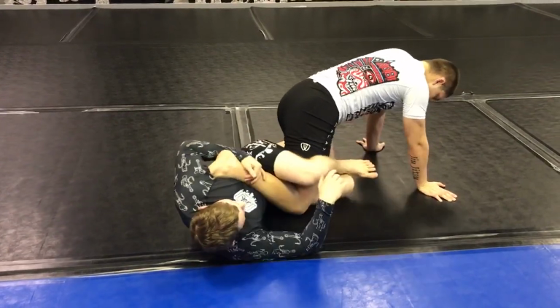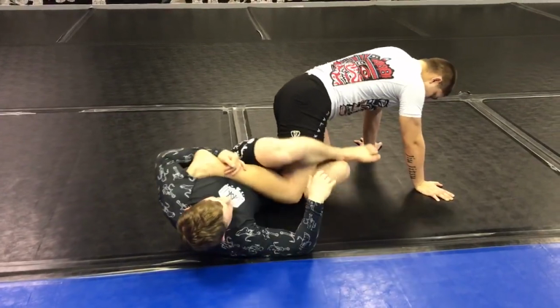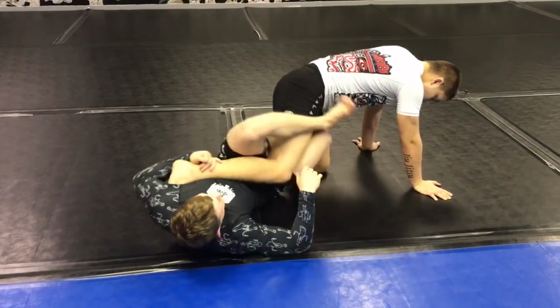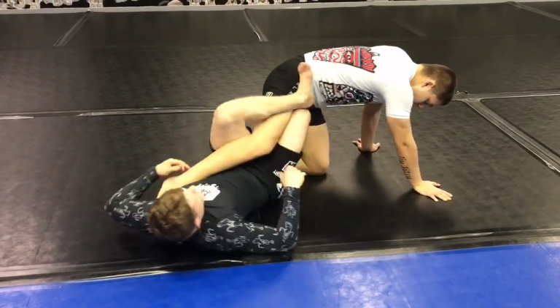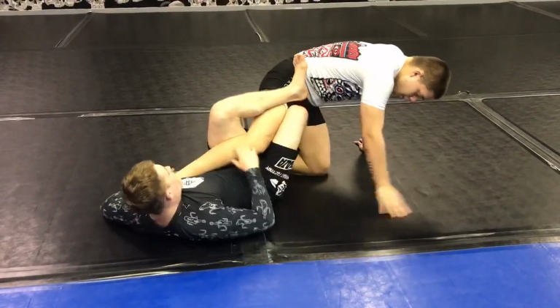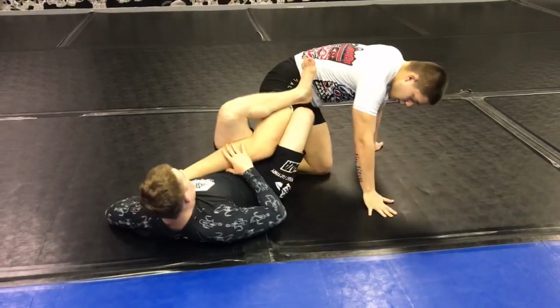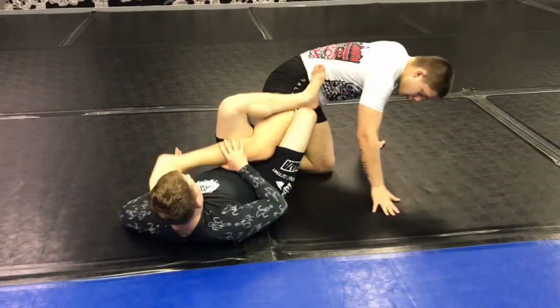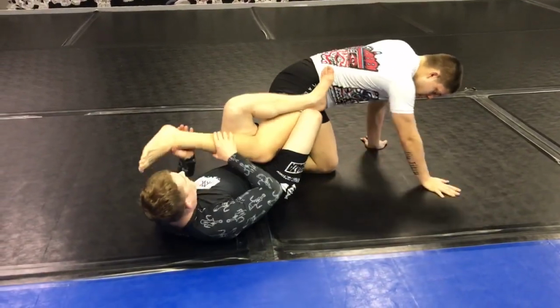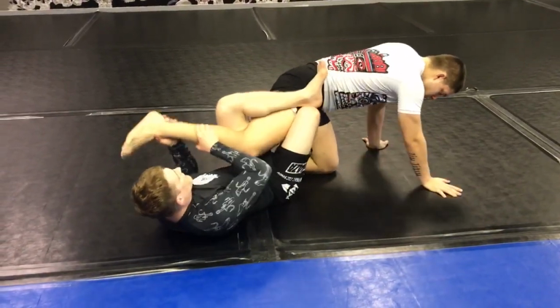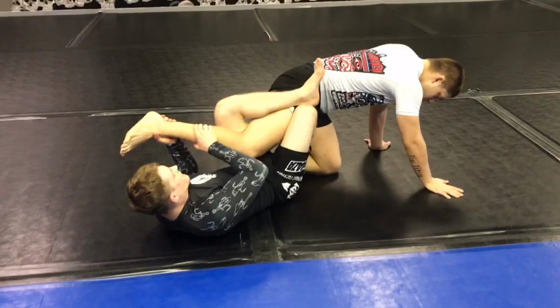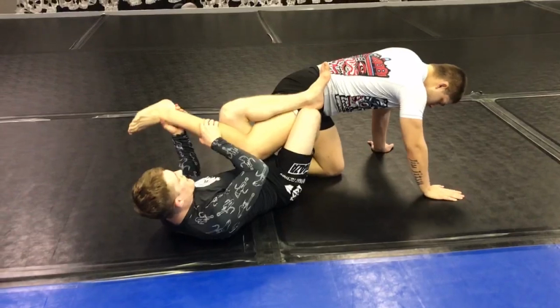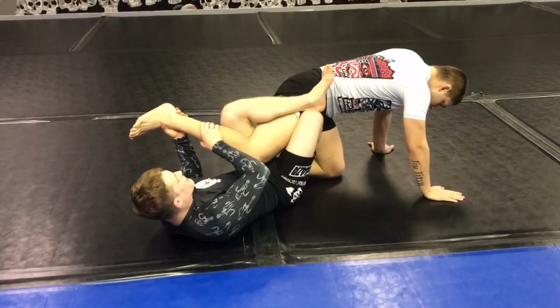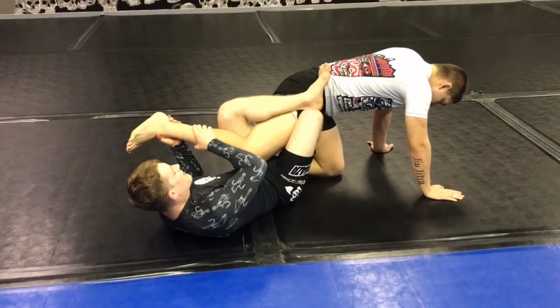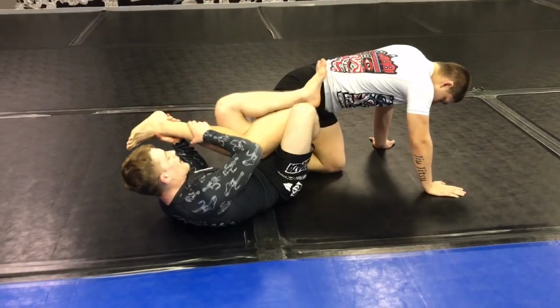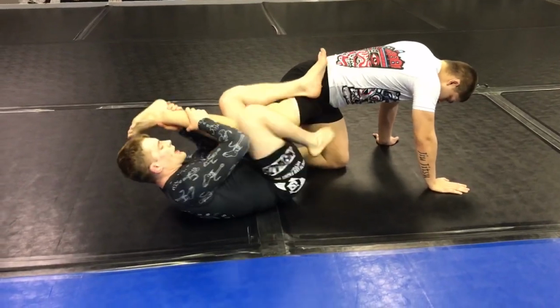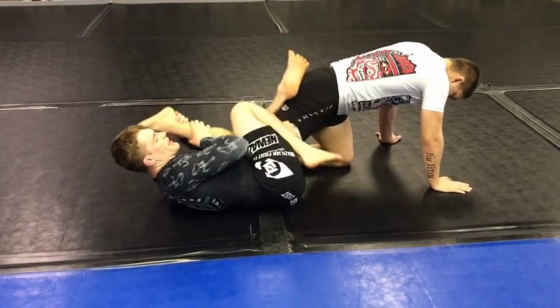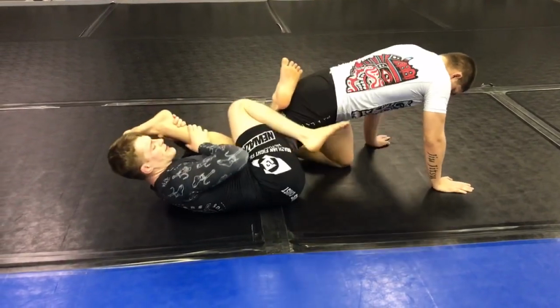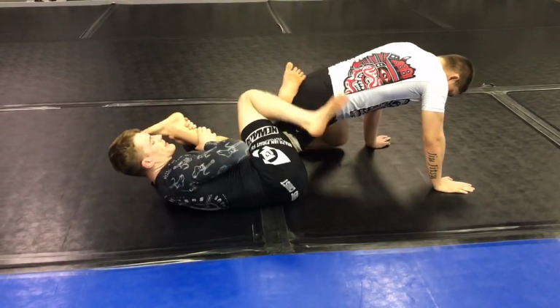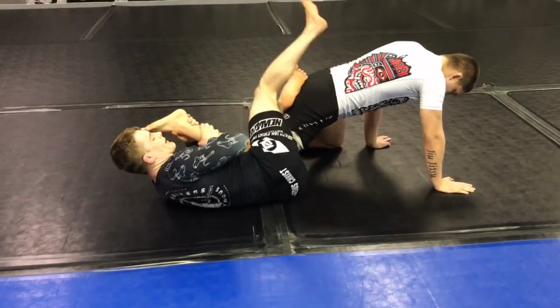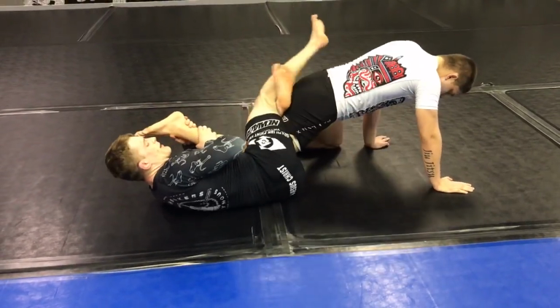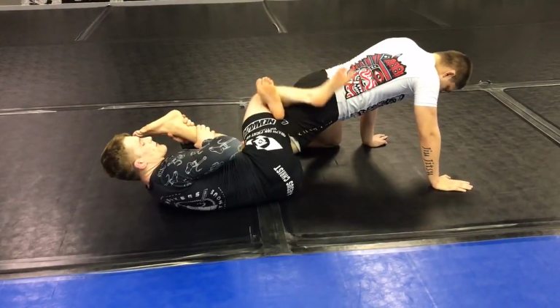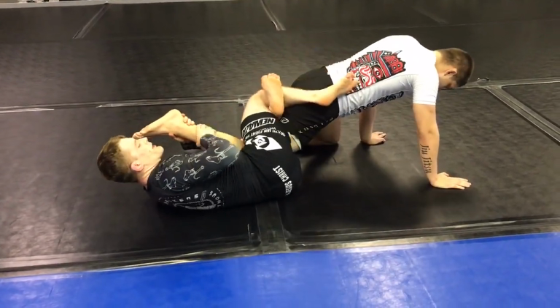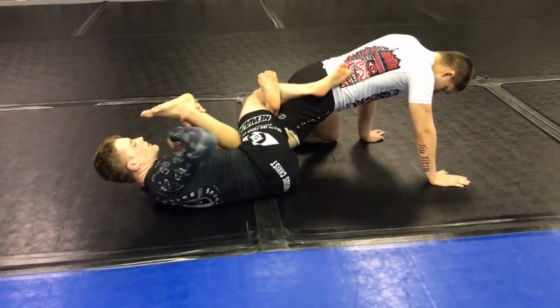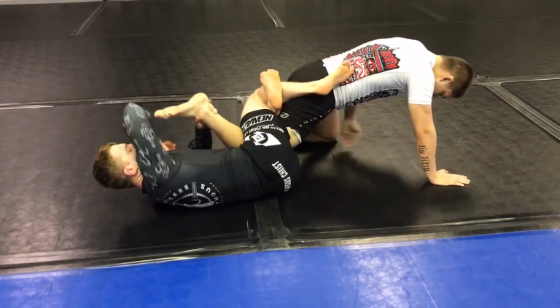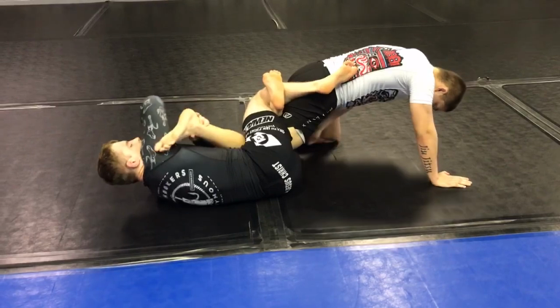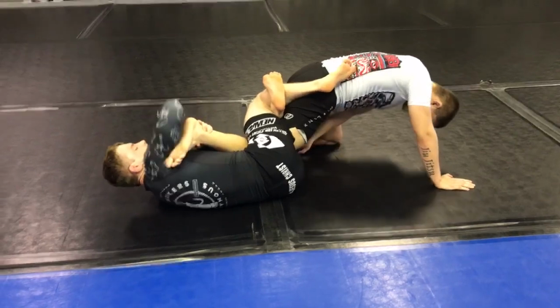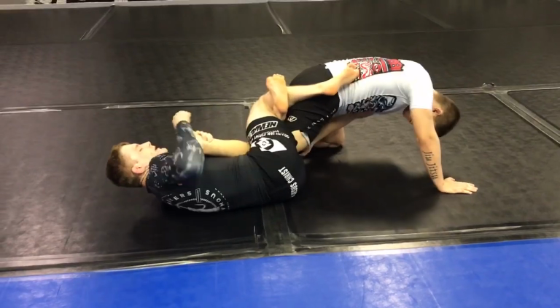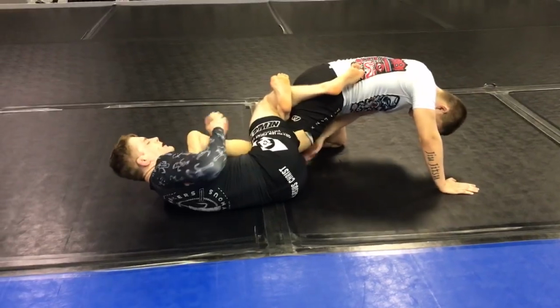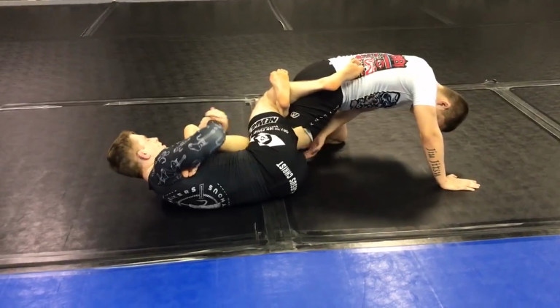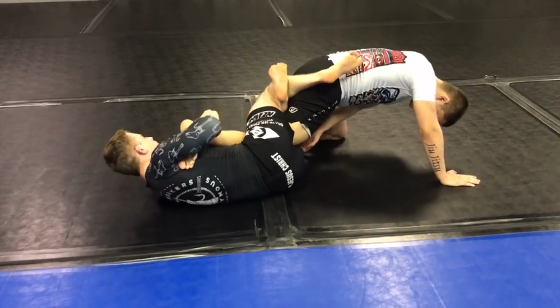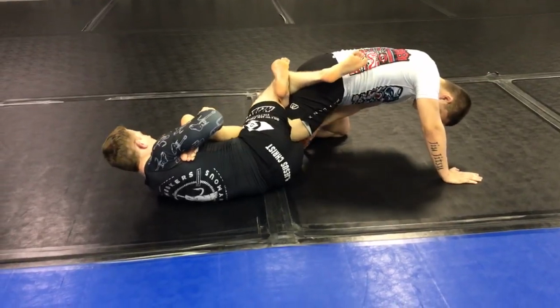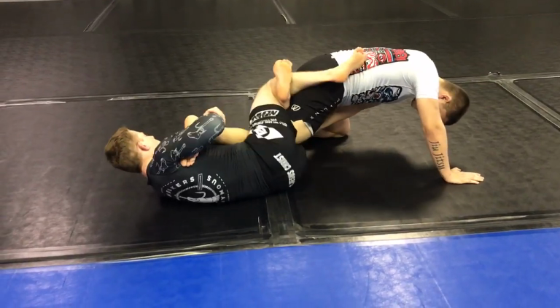Otherwise, we're here. I'm going to lift the foot and keep that leg bent, and I'm going to hip out to the side, make my triangle, push his leg in, and get it.